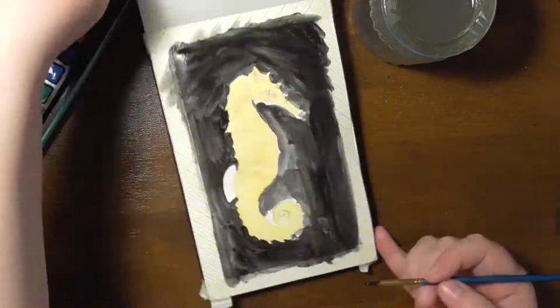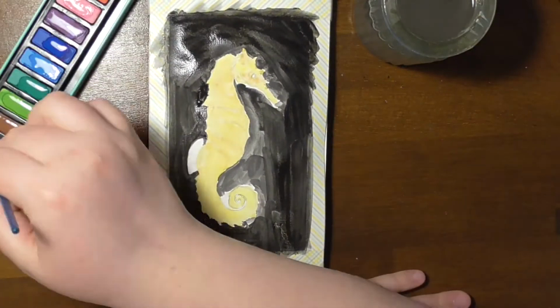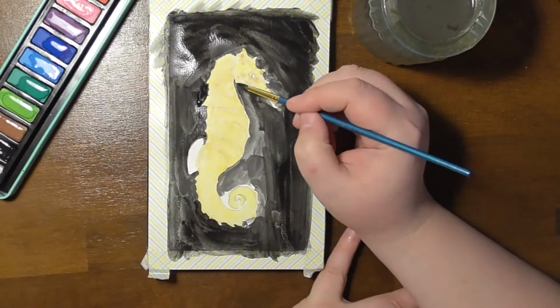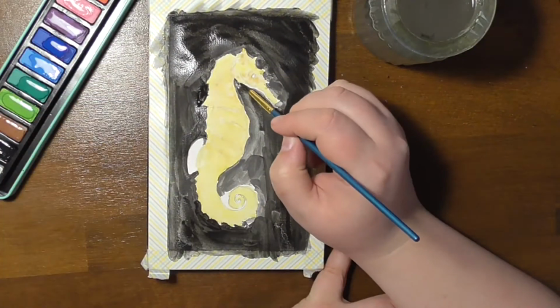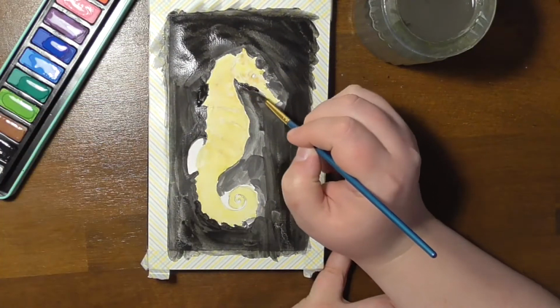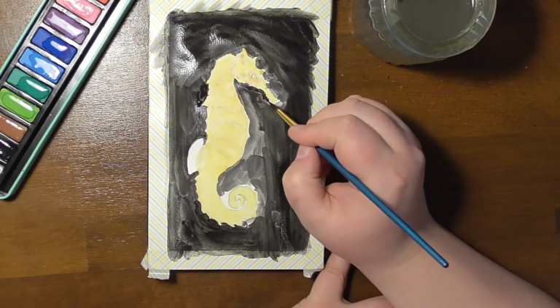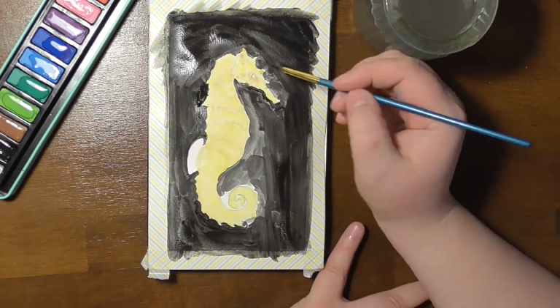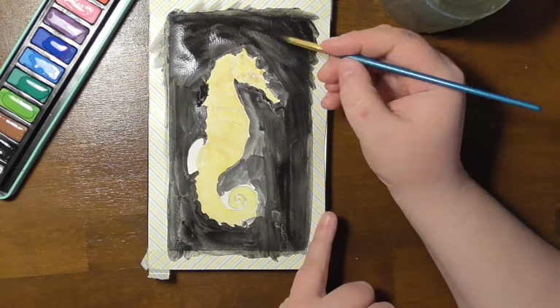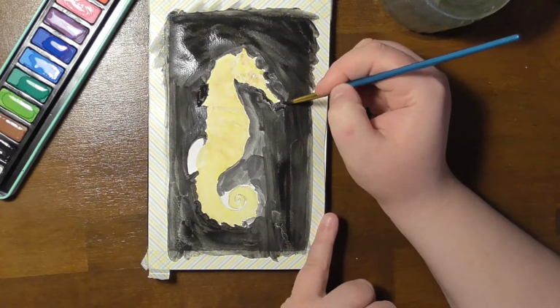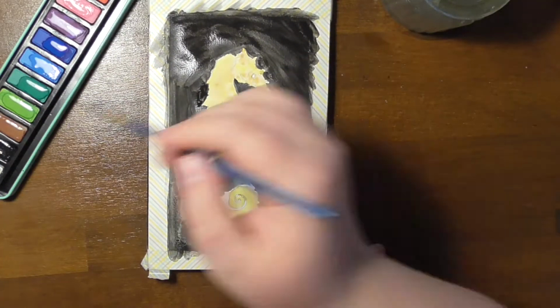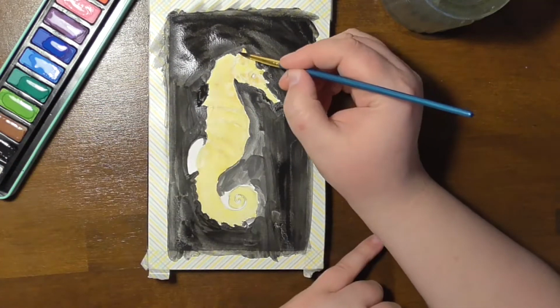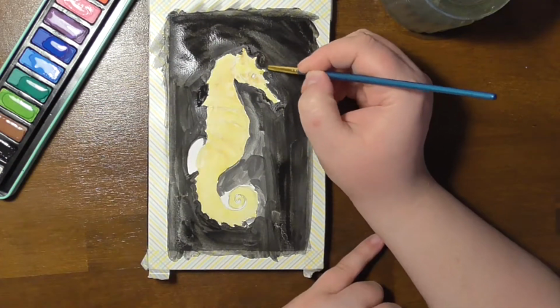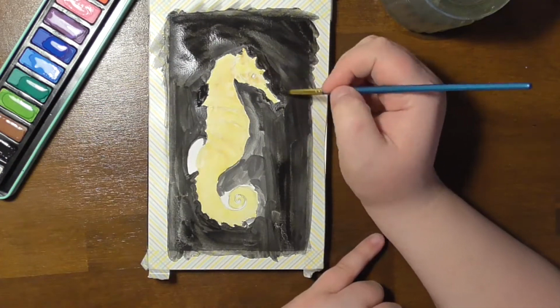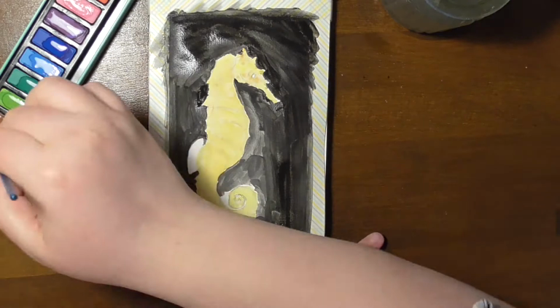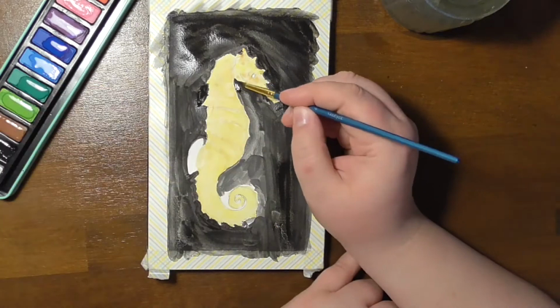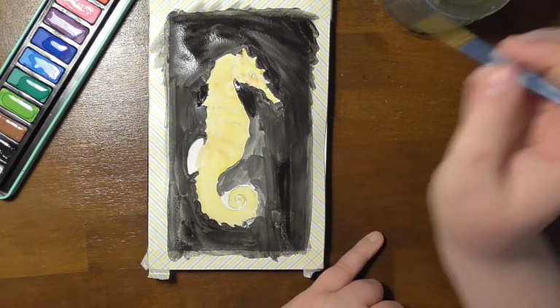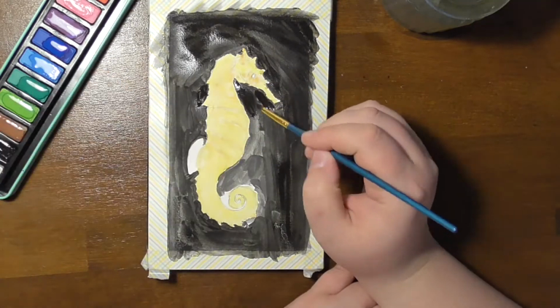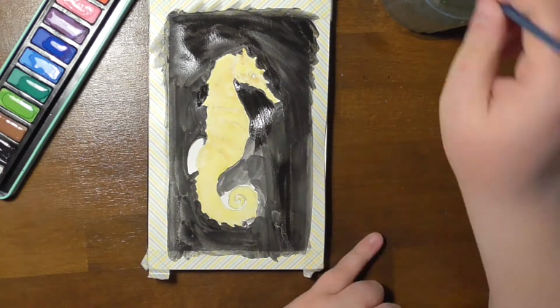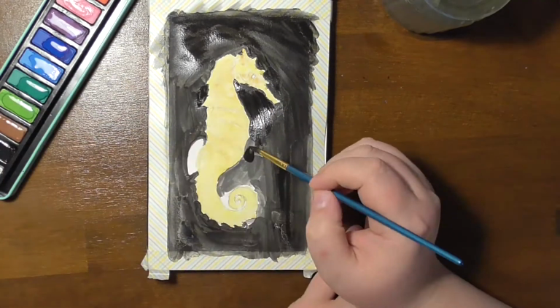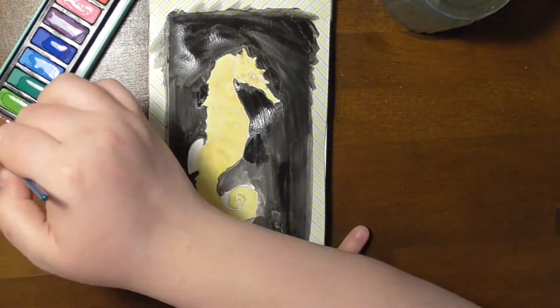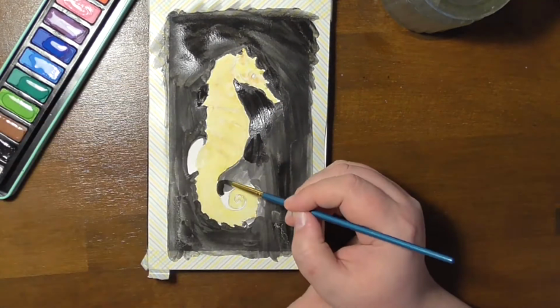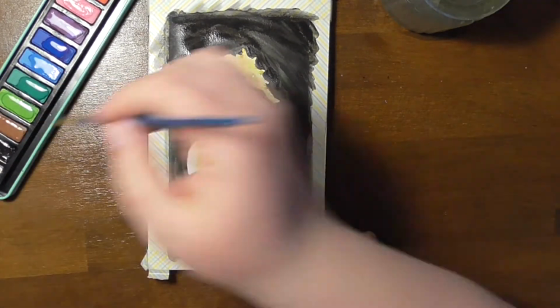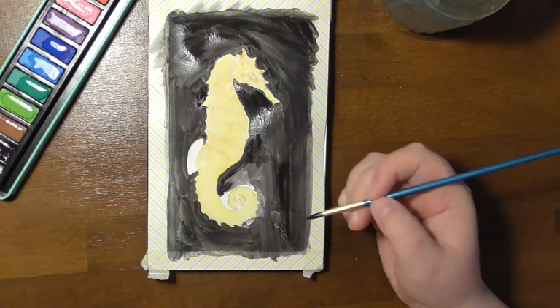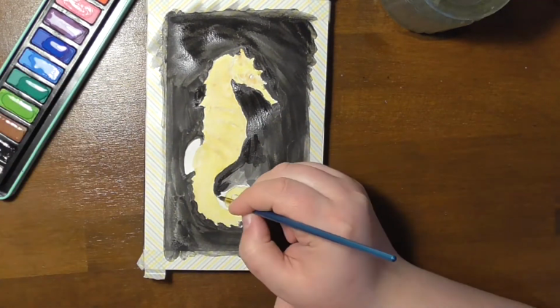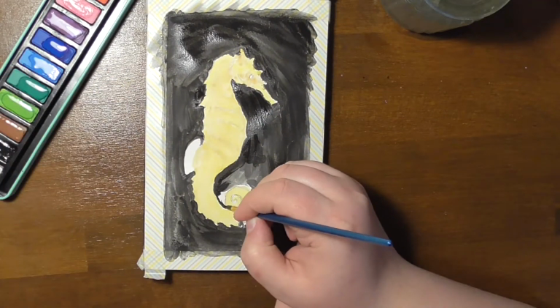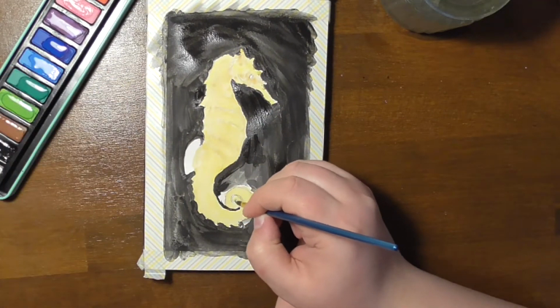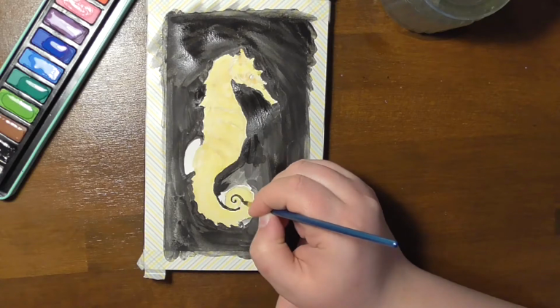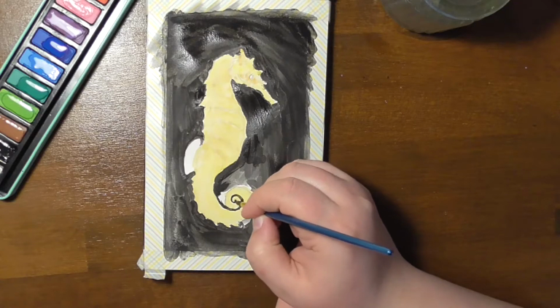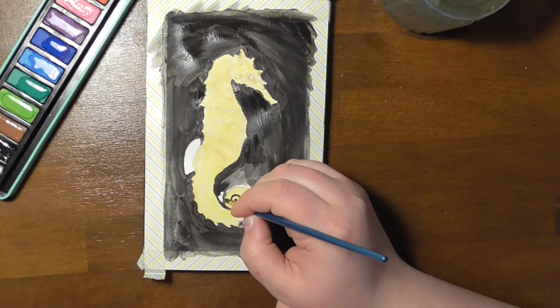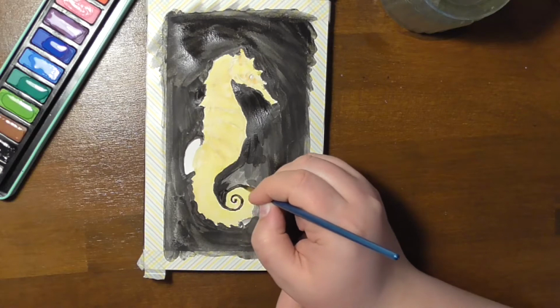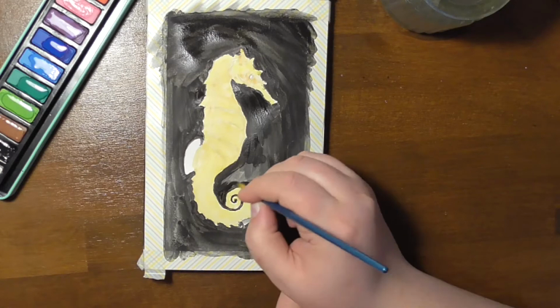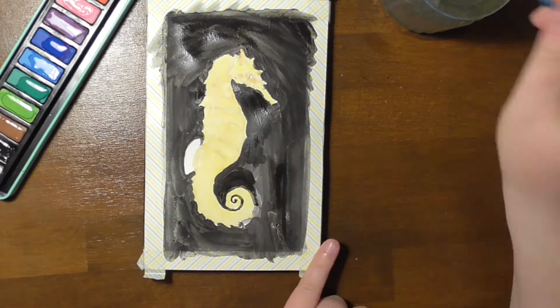Another surprise I had with those paints was that they just came off the paper when they dried. It's really, really crazy.